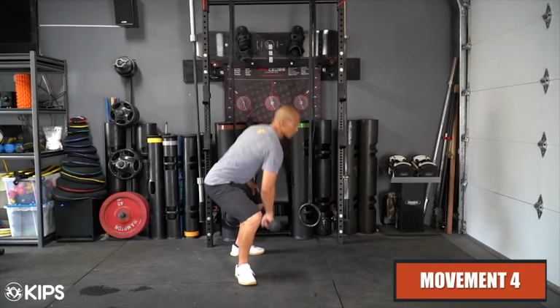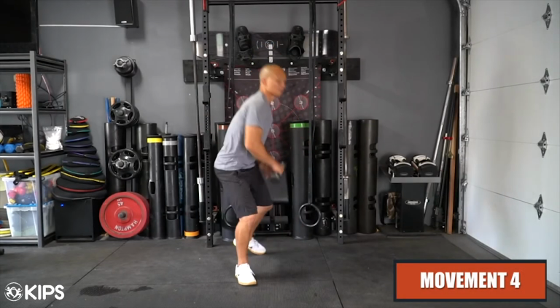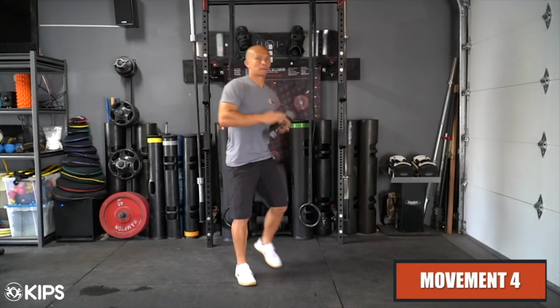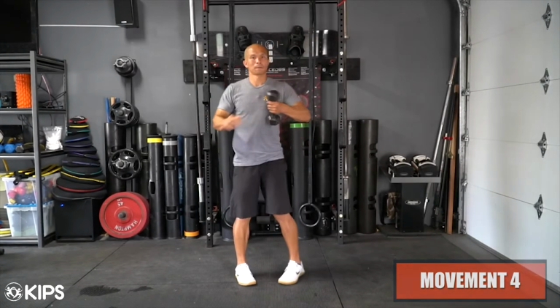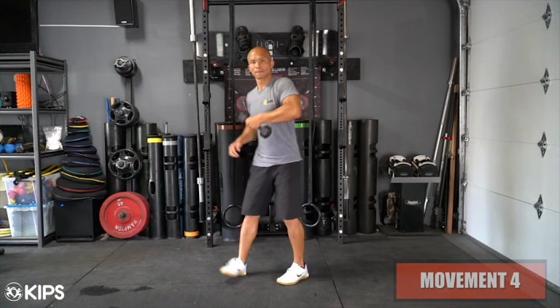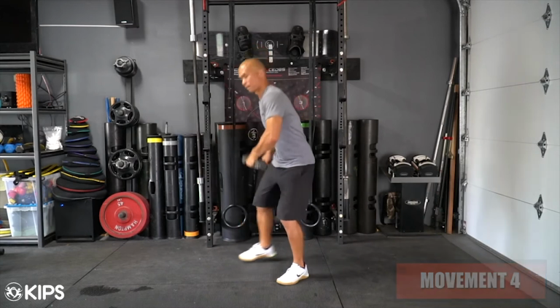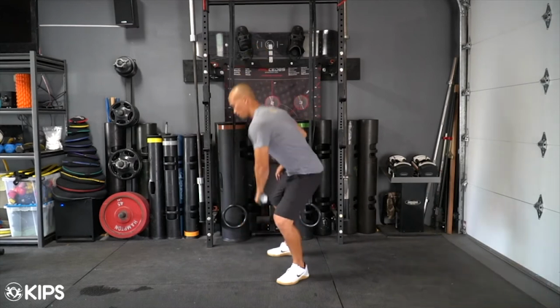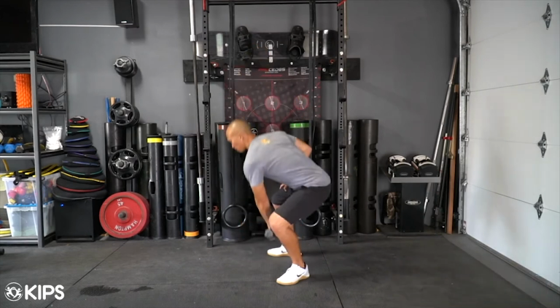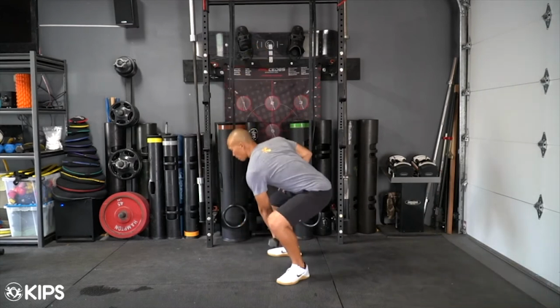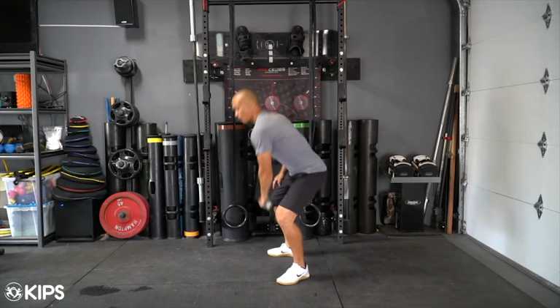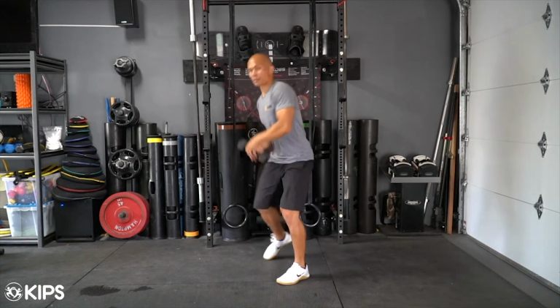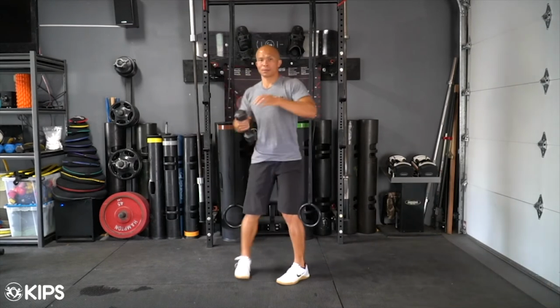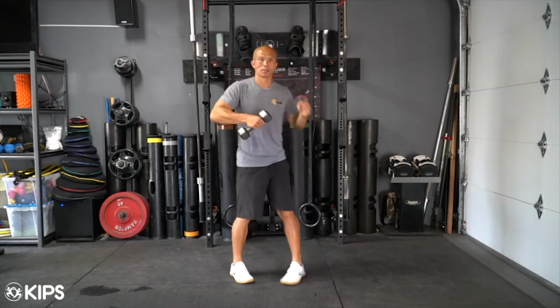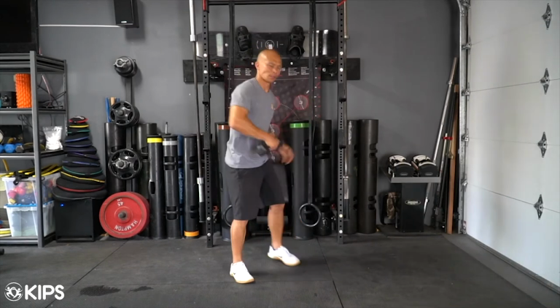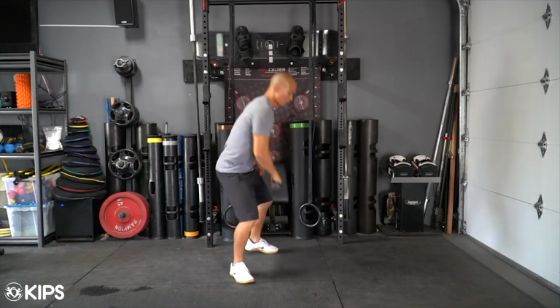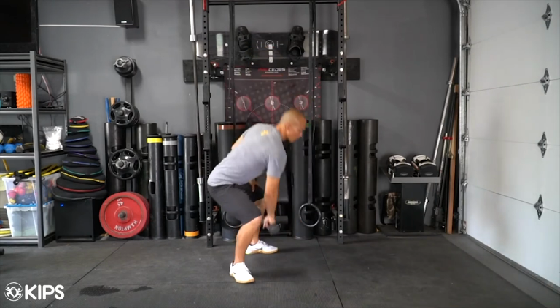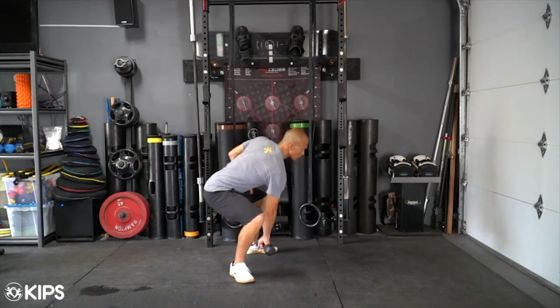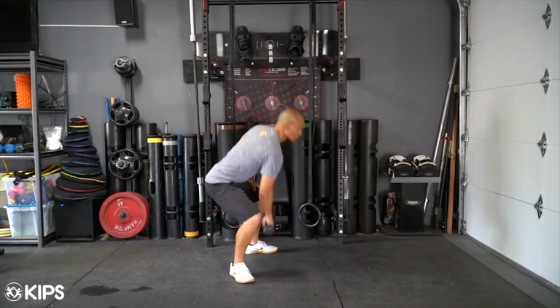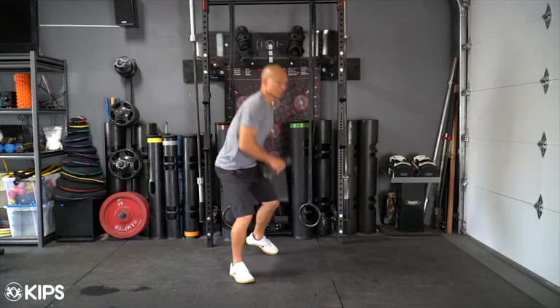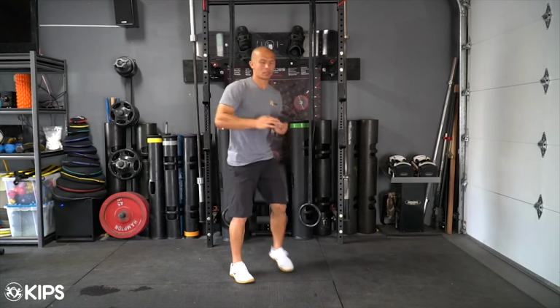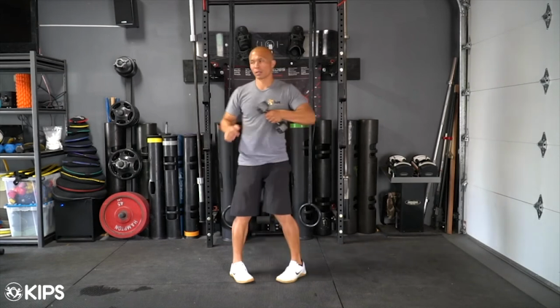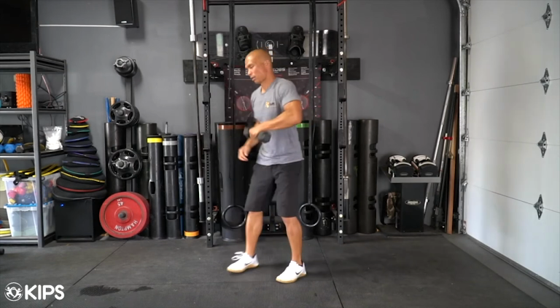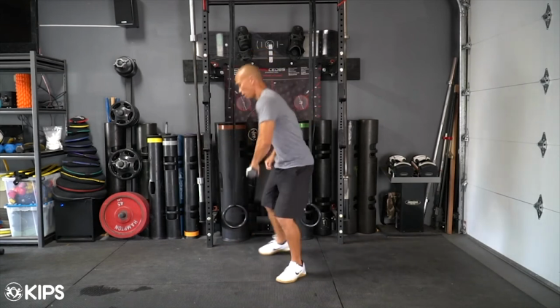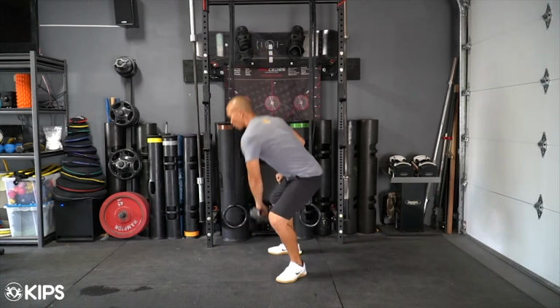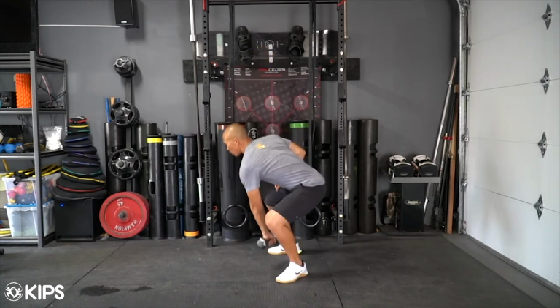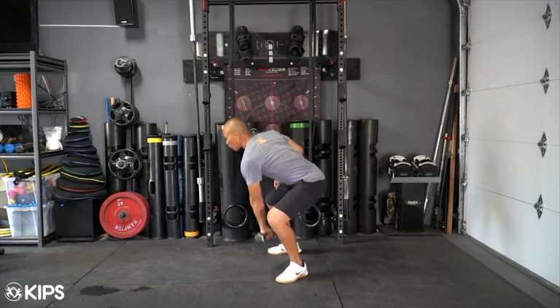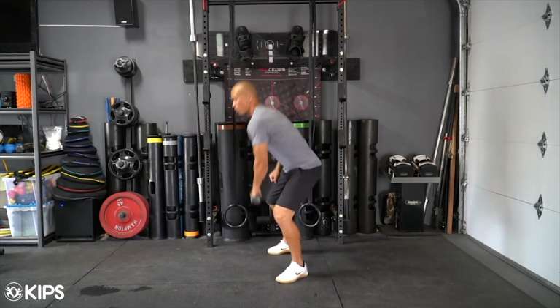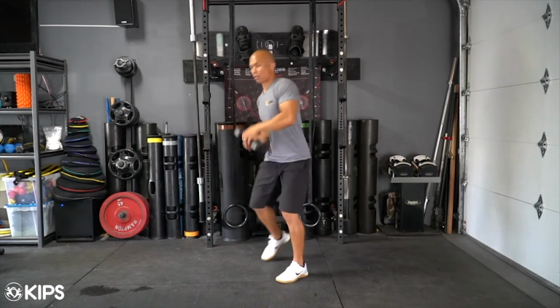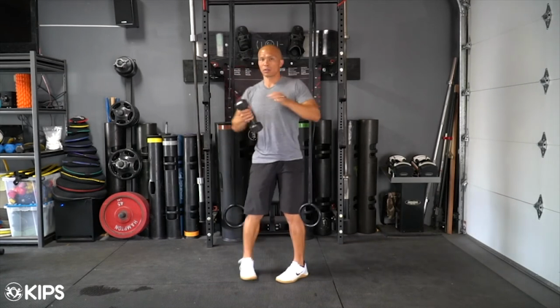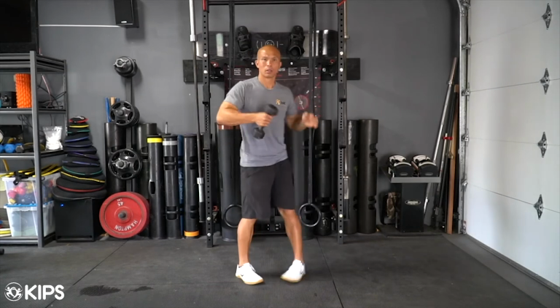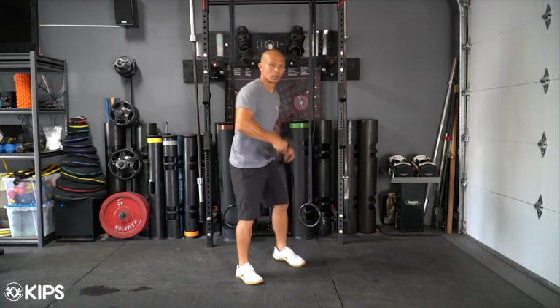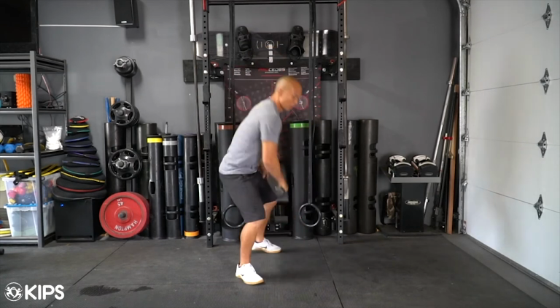Step back with the transverse step using the opposite foot of the hand holding the dumbbell. Simultaneously squat with the open stance and reach the dumbbell towards the ground. Return to the start, switch hands, and repeat on the other side.